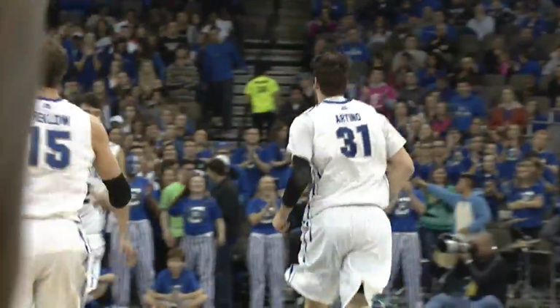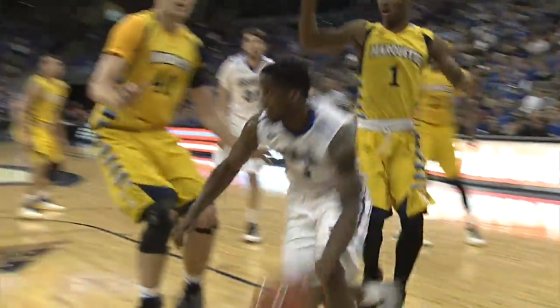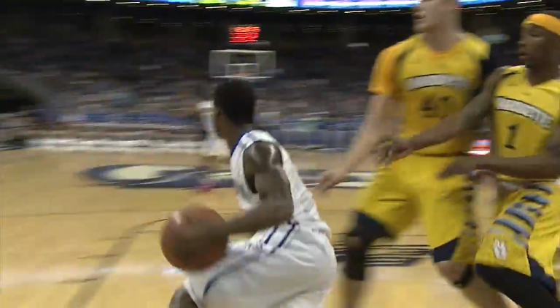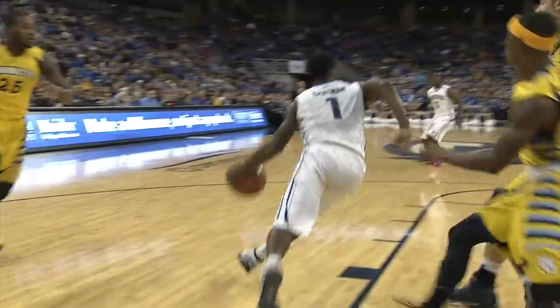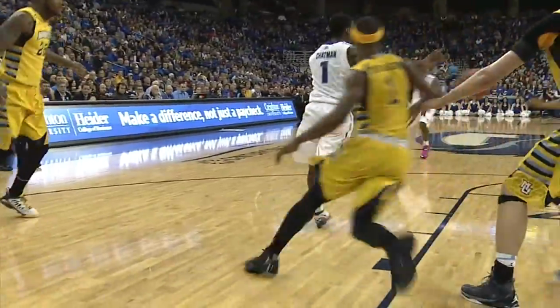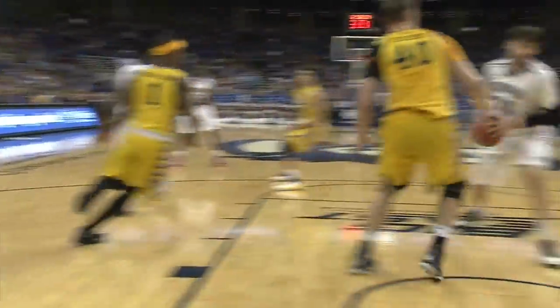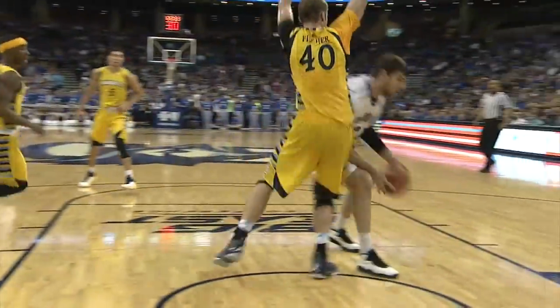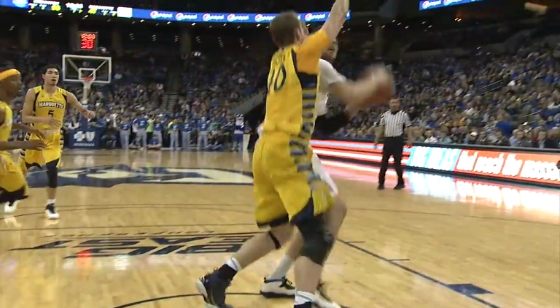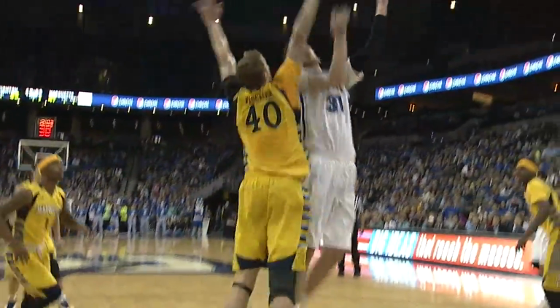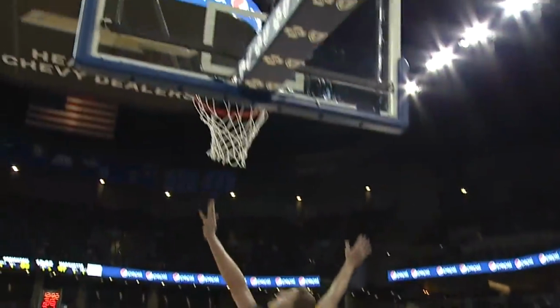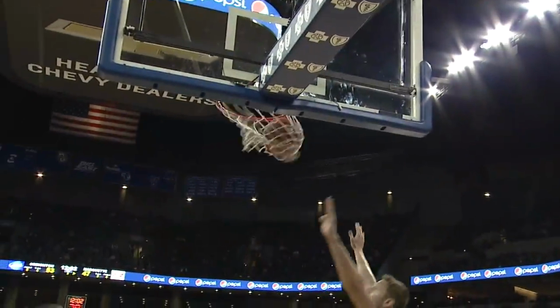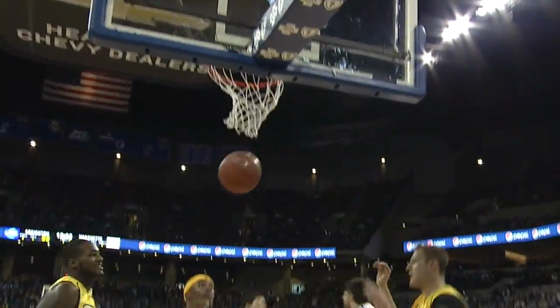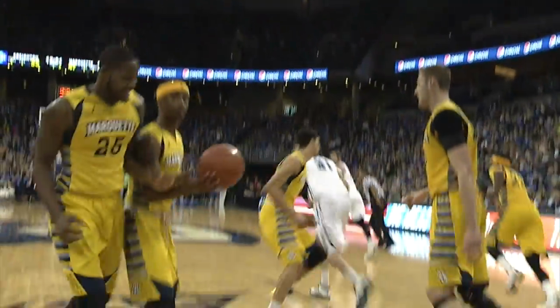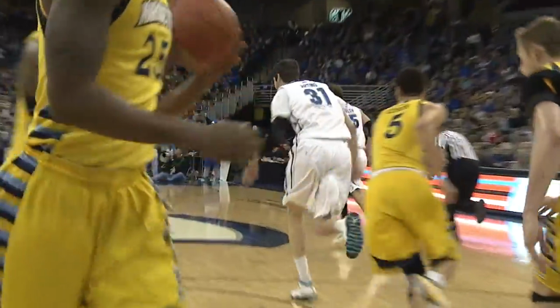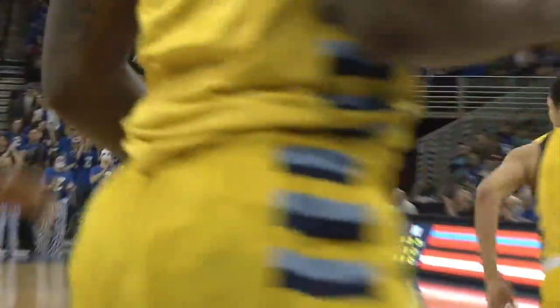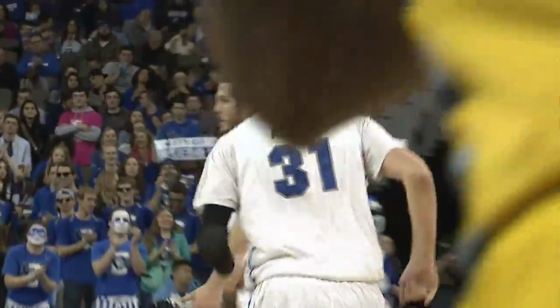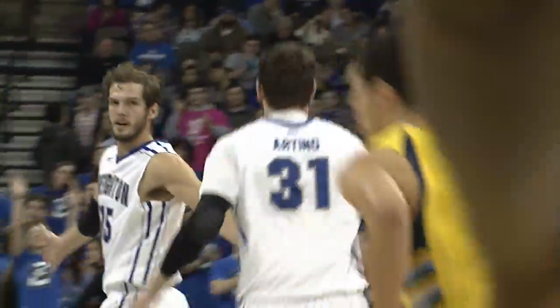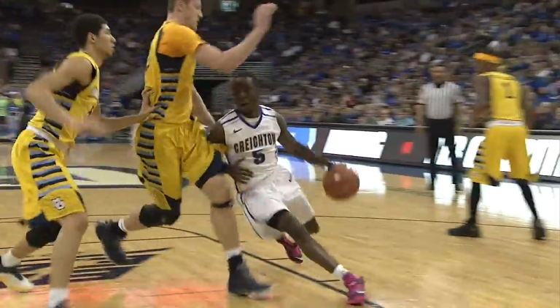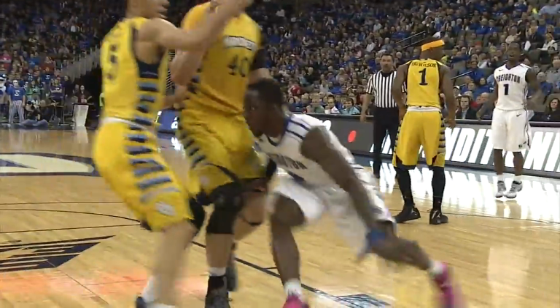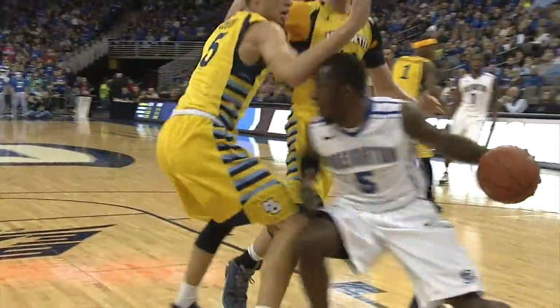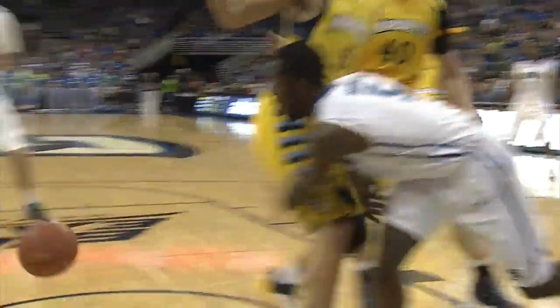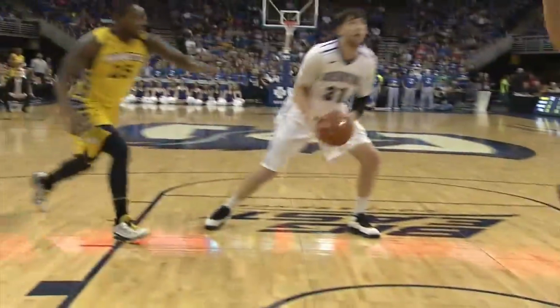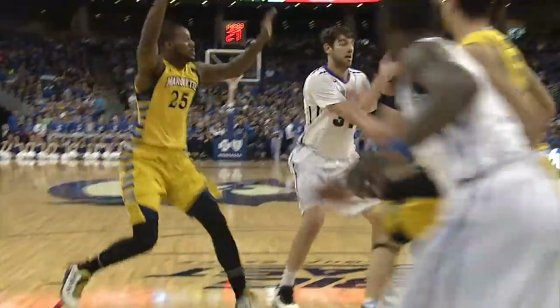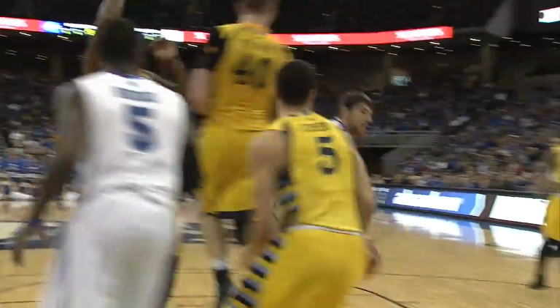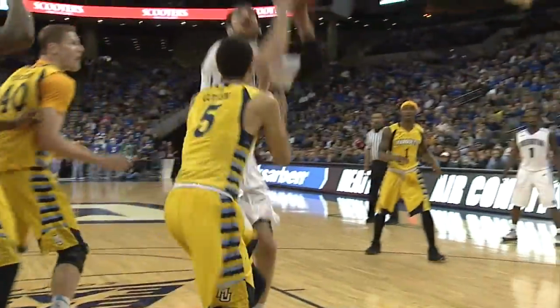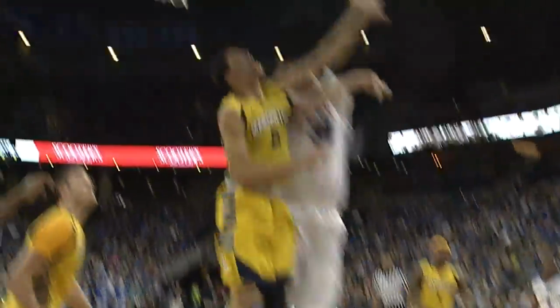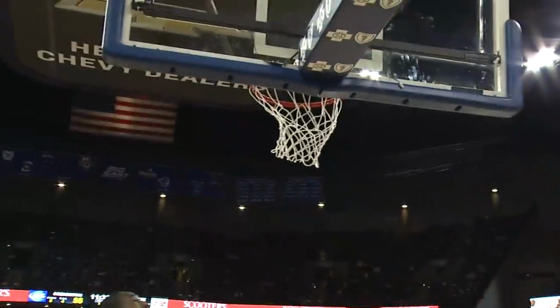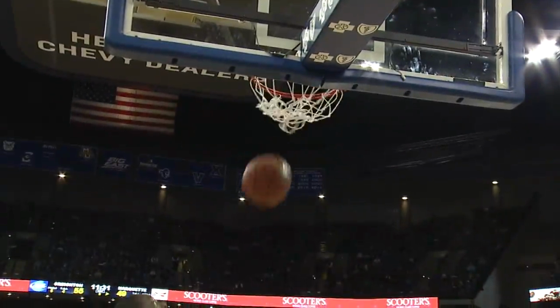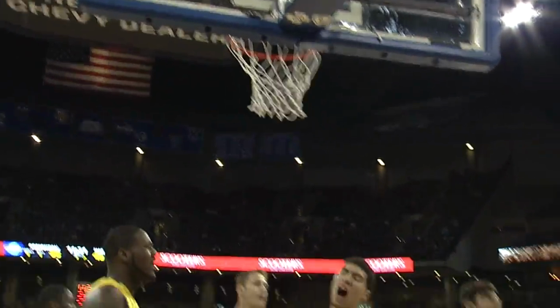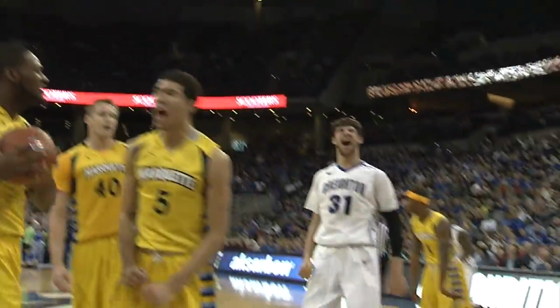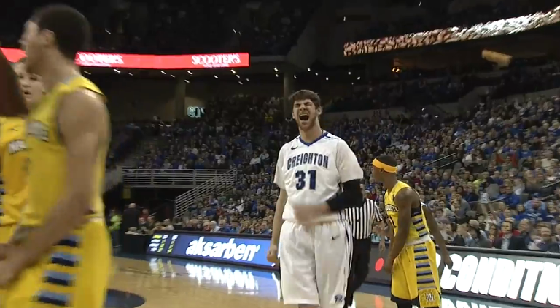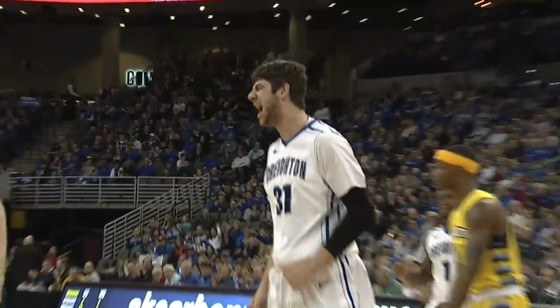Chapman looks to drive baseline, under the basket, underneath Artino — Artino up strong with the left hand. Bigsher through the paint, here's Brooks, cut off underneath Artino — Artino again, left hand and one.